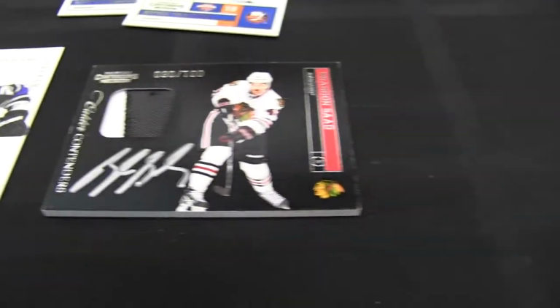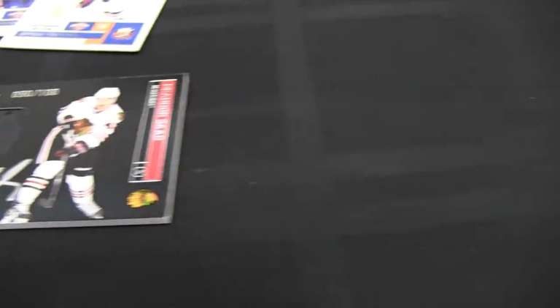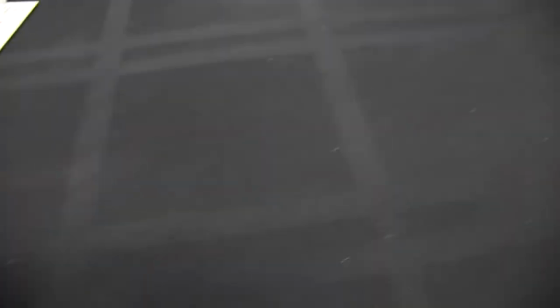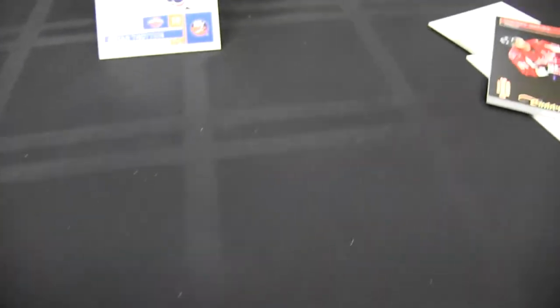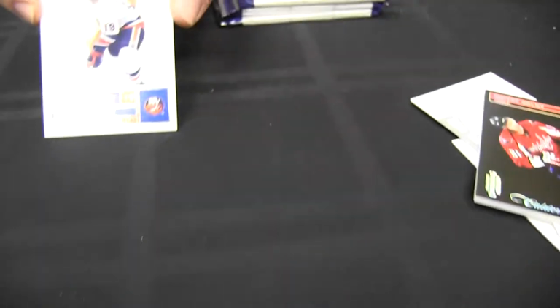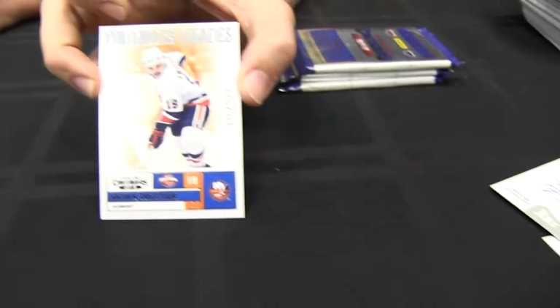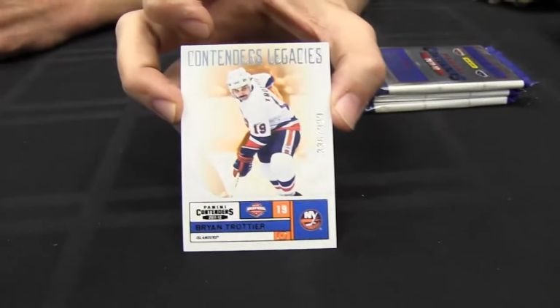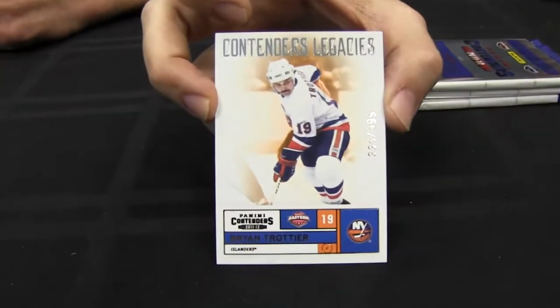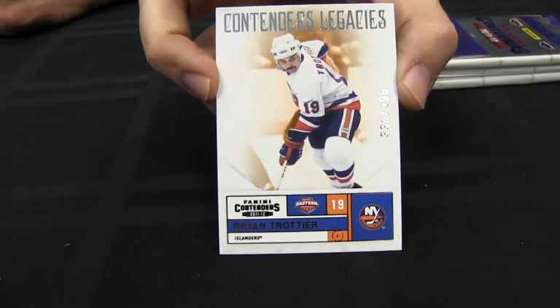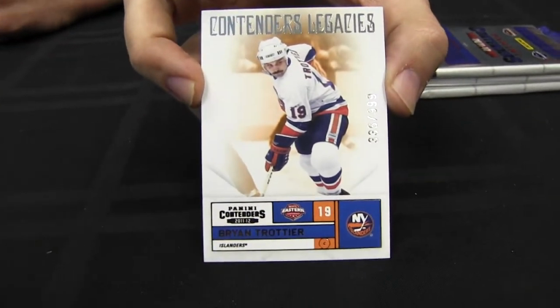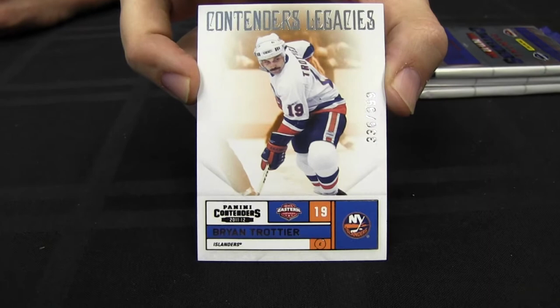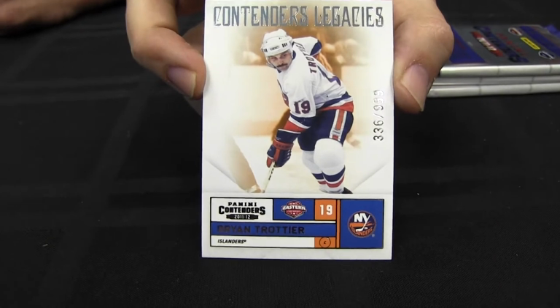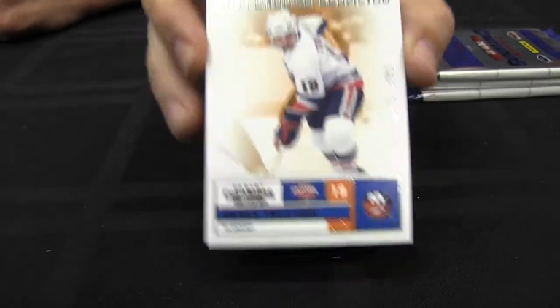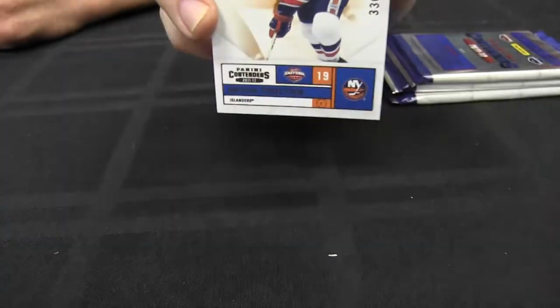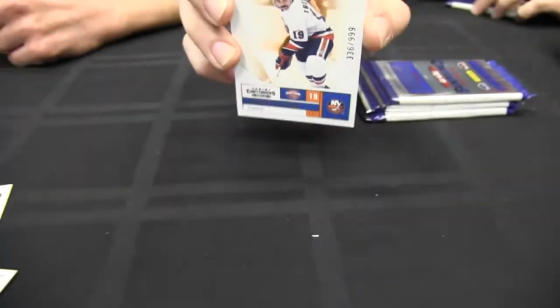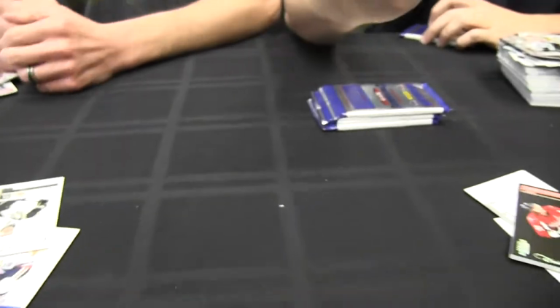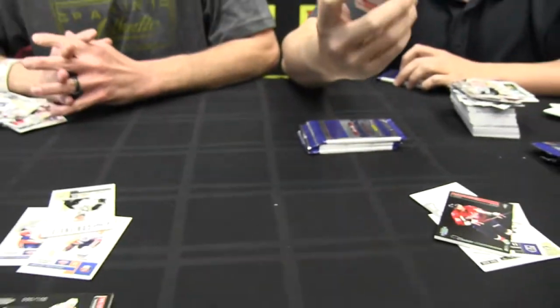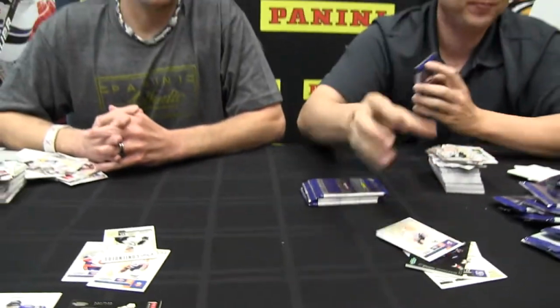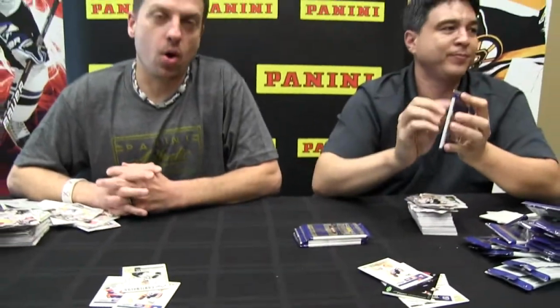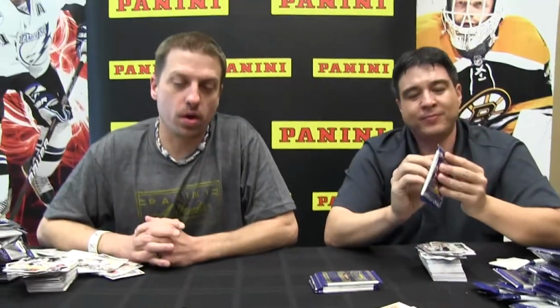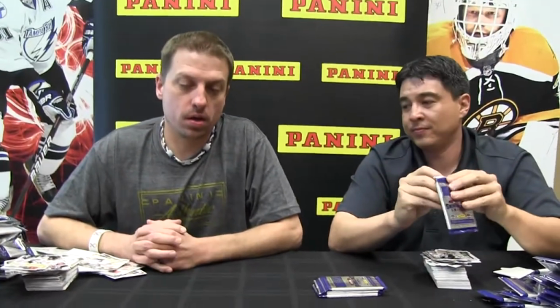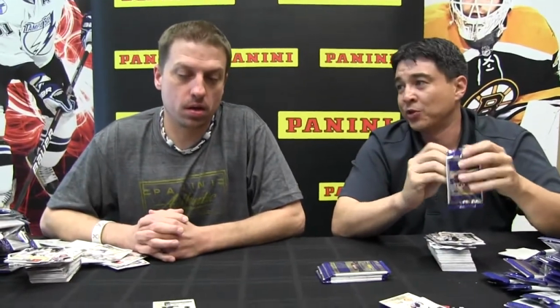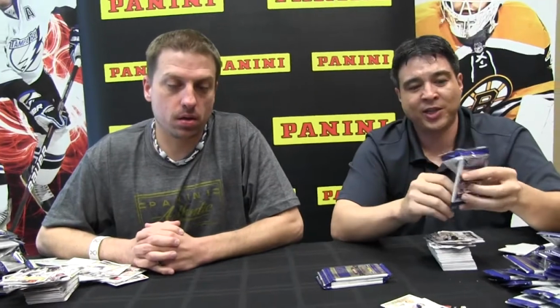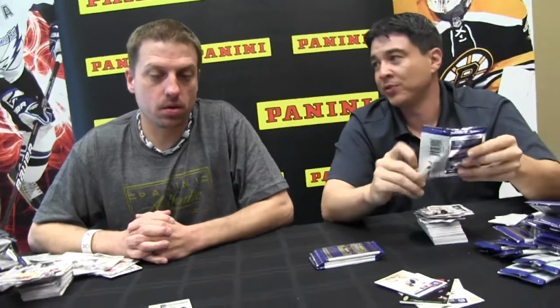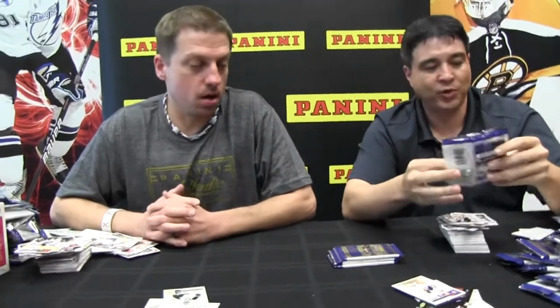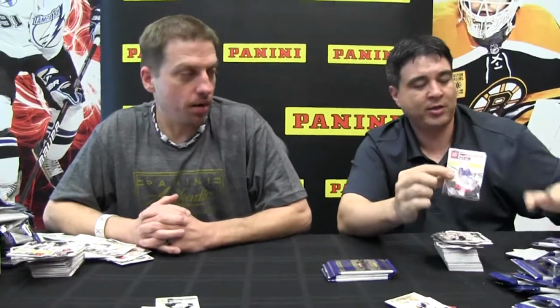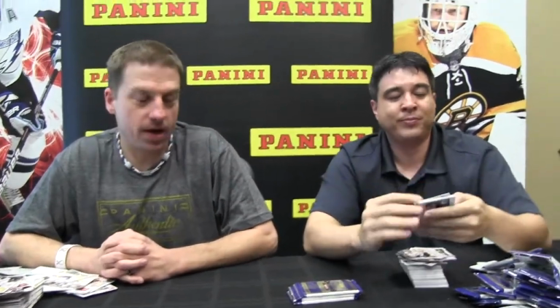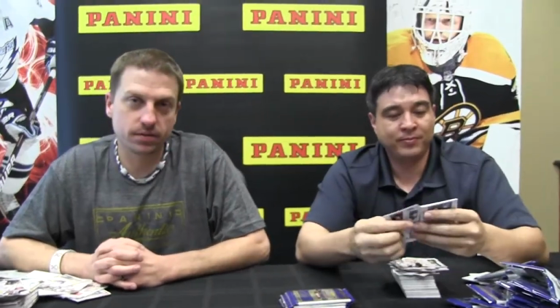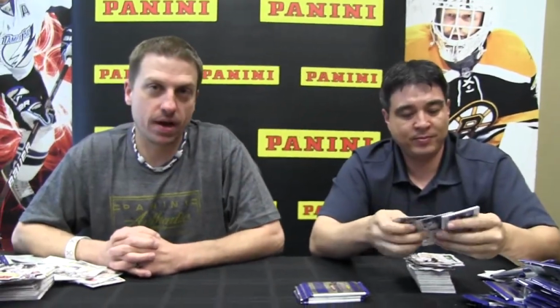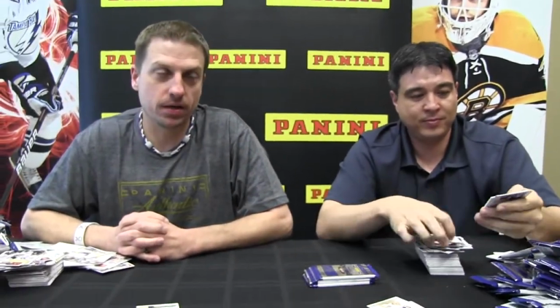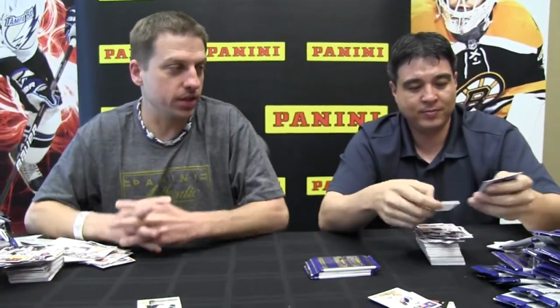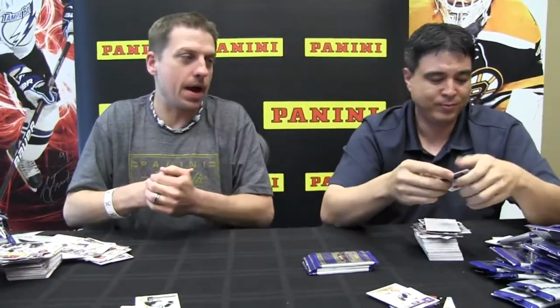And here's one of the Contenders Legacy short prints — some of the legends of the game are in the set. Is that Brian Trottier? Yeah. So Elite came out, Contenders comes out — what's up next for the hockey collection?